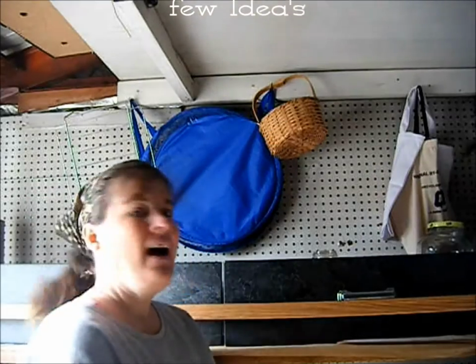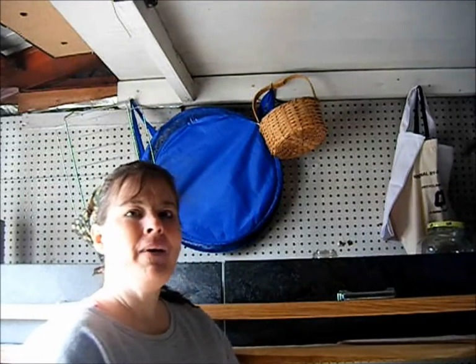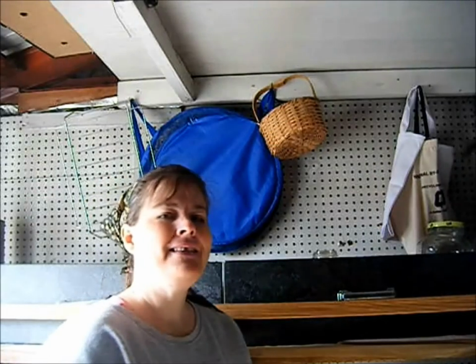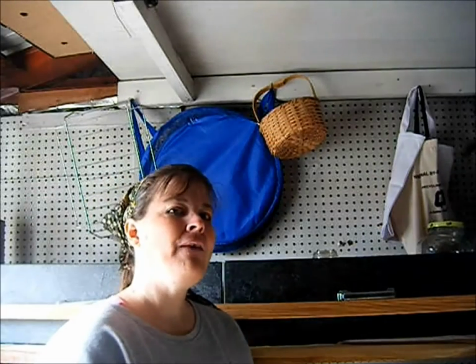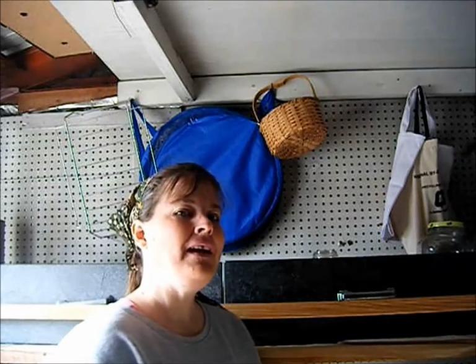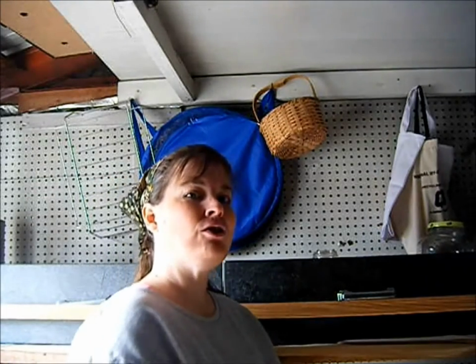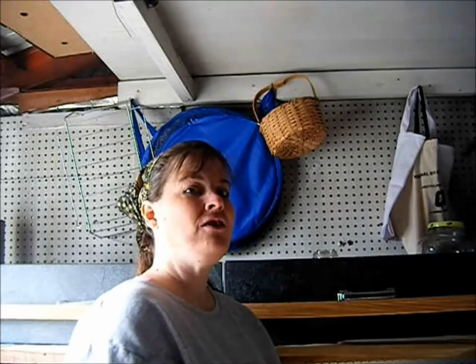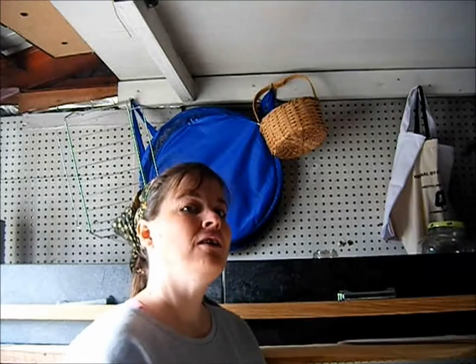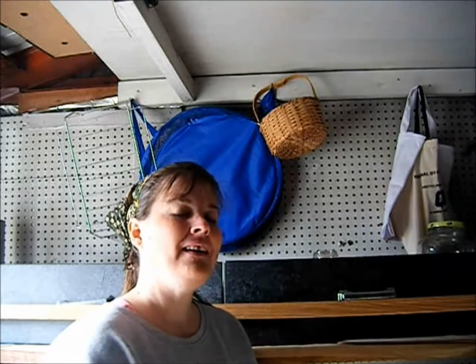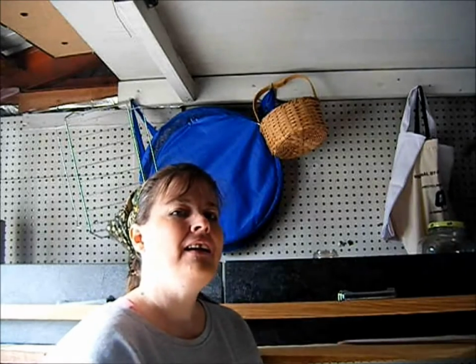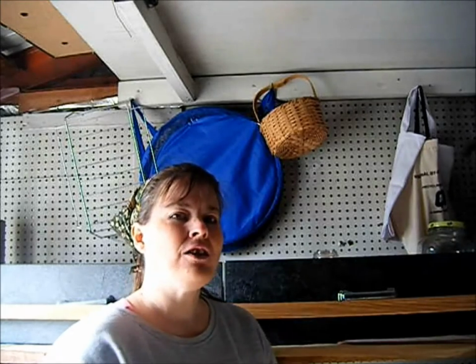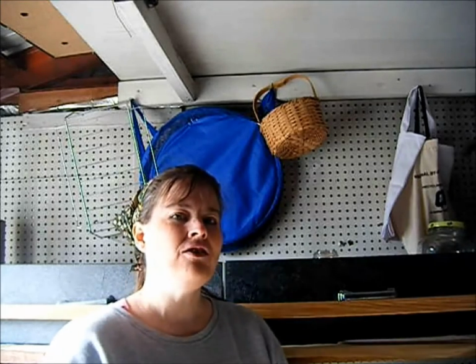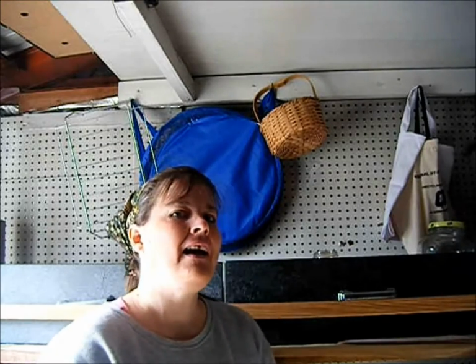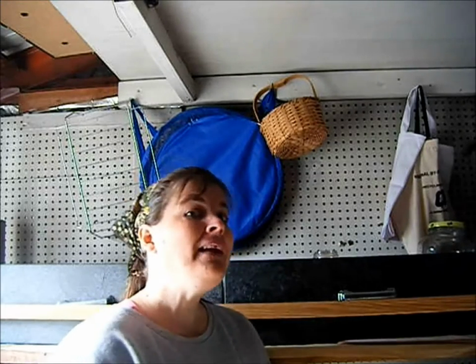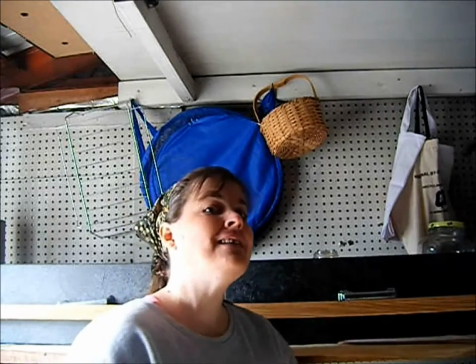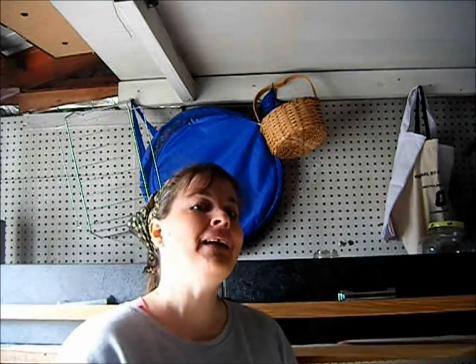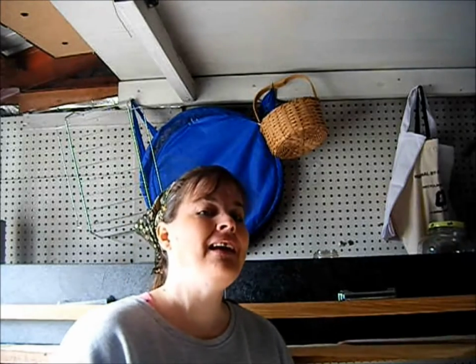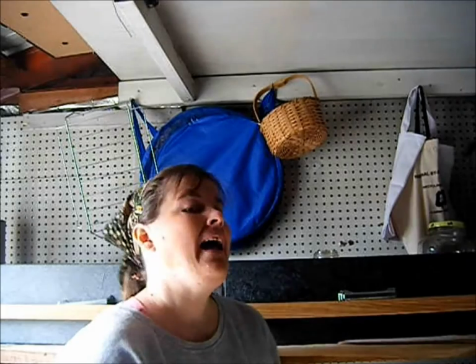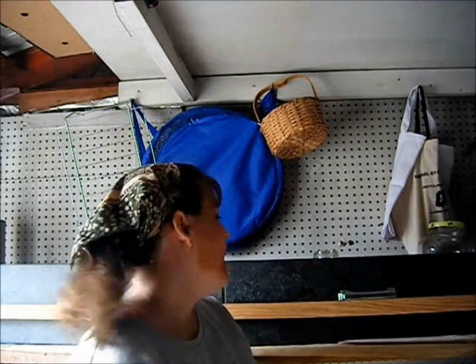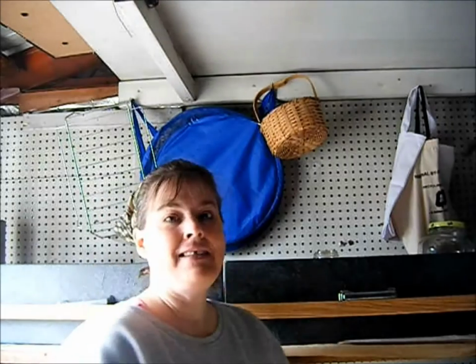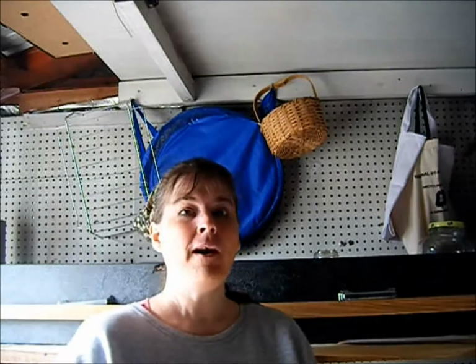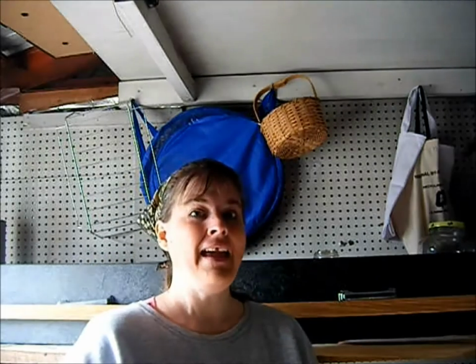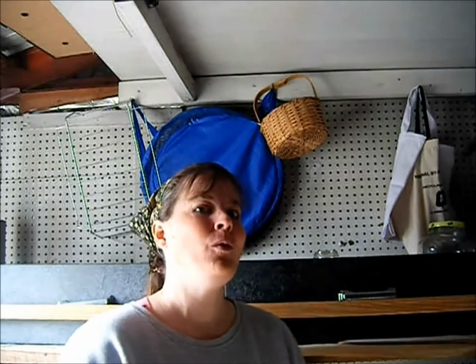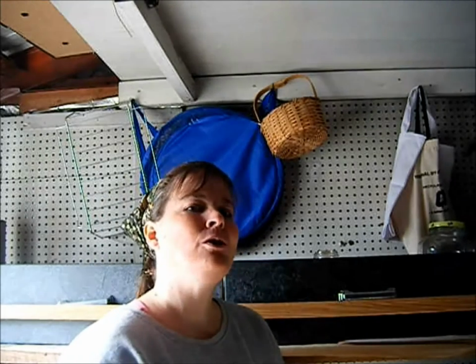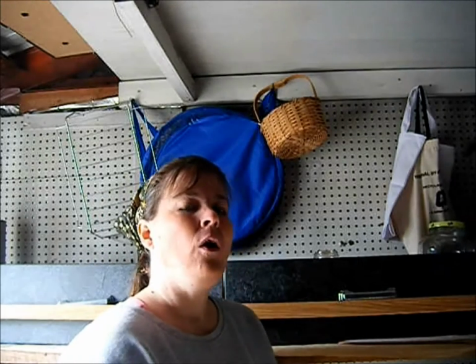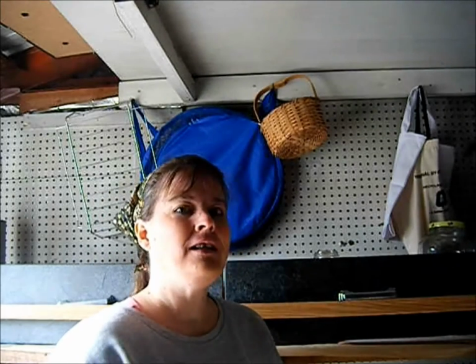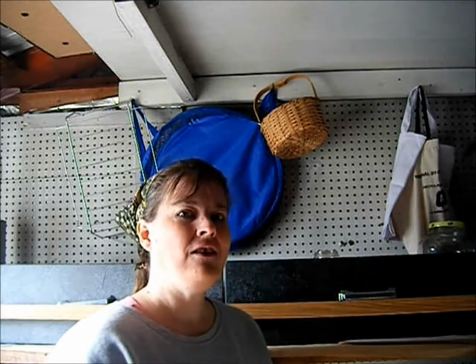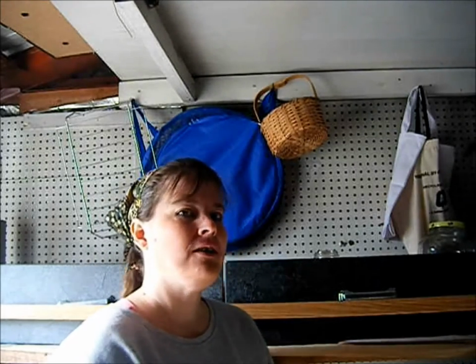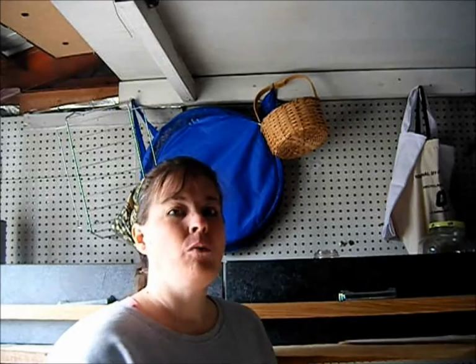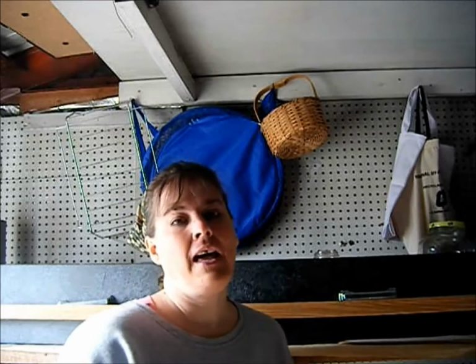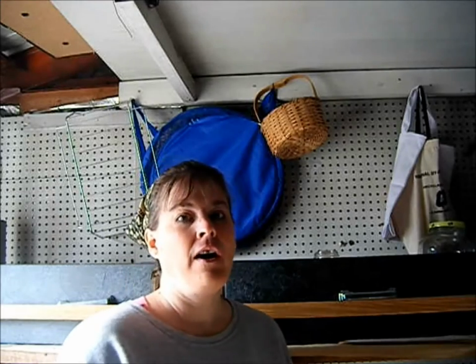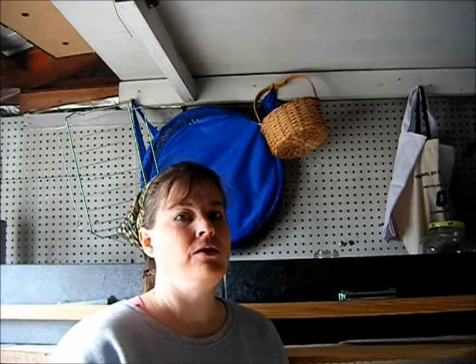Hi everyone. Today you find me in my storage shed. This is a garage that has a little bit of this and a little bit of that, and today is a warm day and I'm going to organize my canning jars — the ones that are not used.